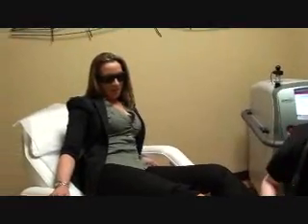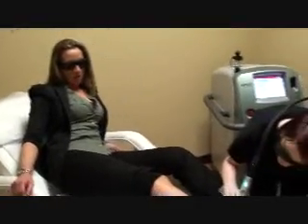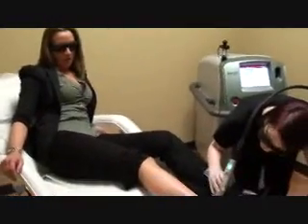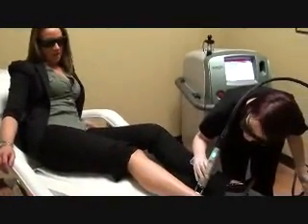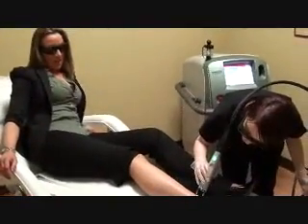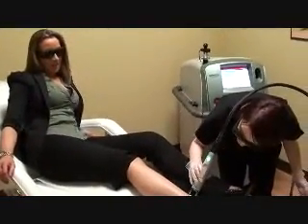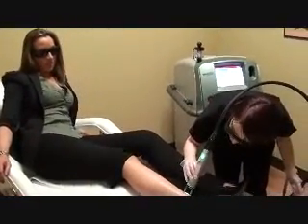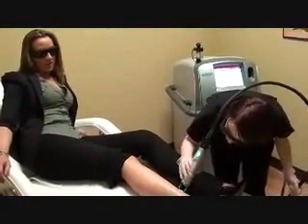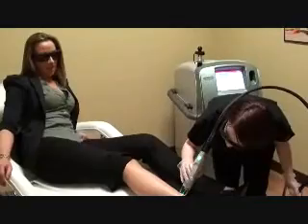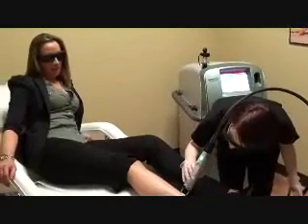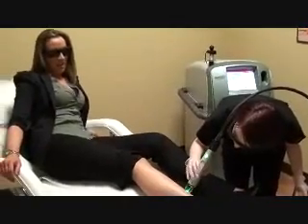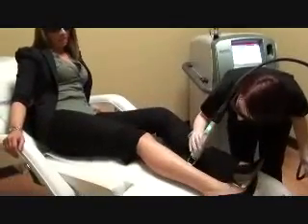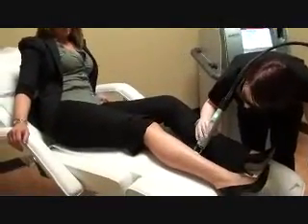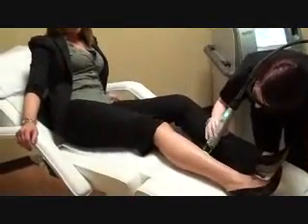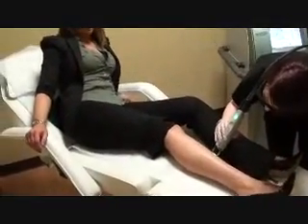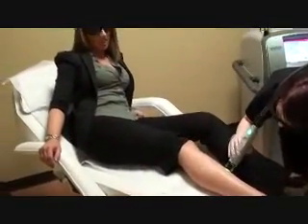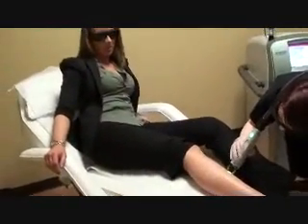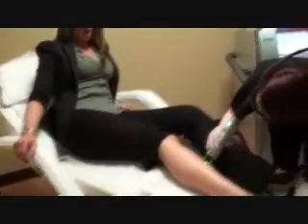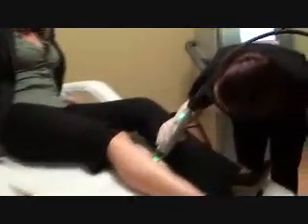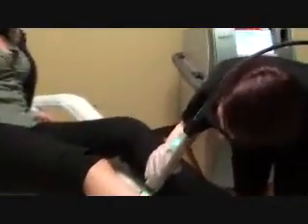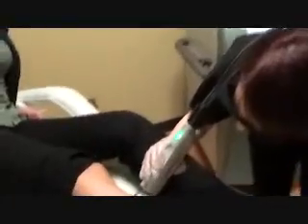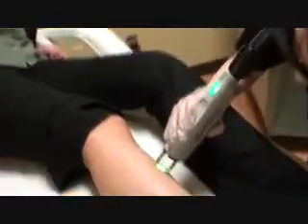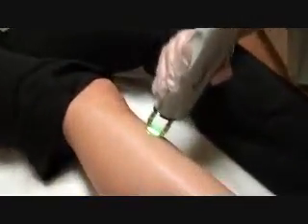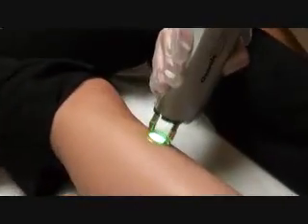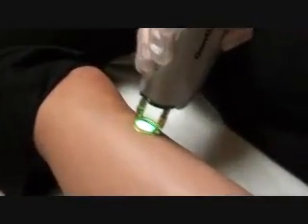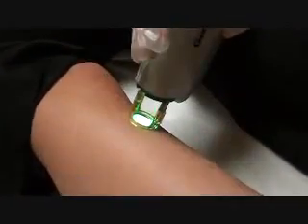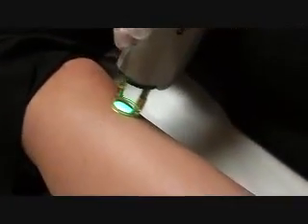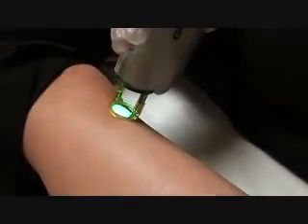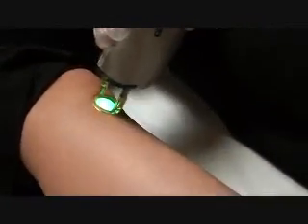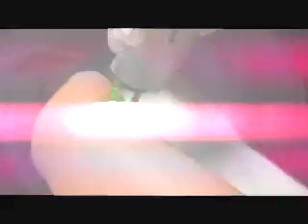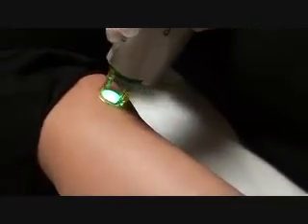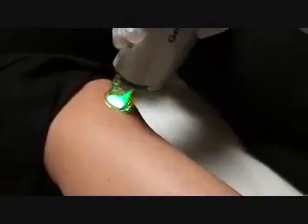I'm here in the treatment room, and I'm getting my lower leg done. I cannot believe how painless this is. It feels like a little bit of cool air followed by a tiny bit of heat, and it doesn't even hurt at all. I can barely feel a thing.